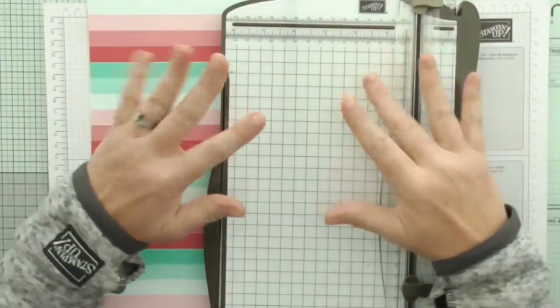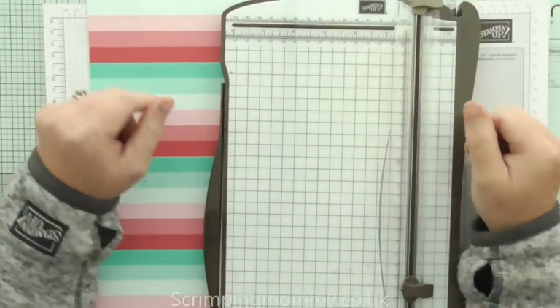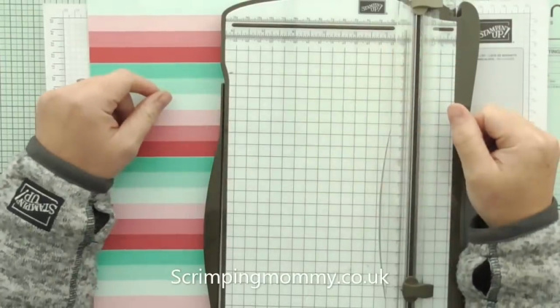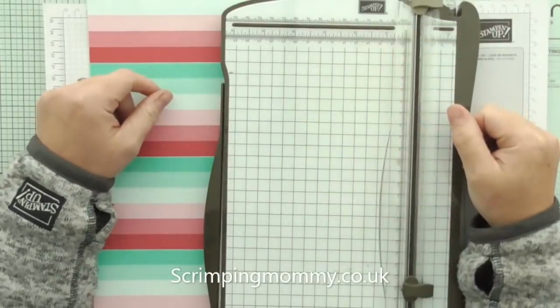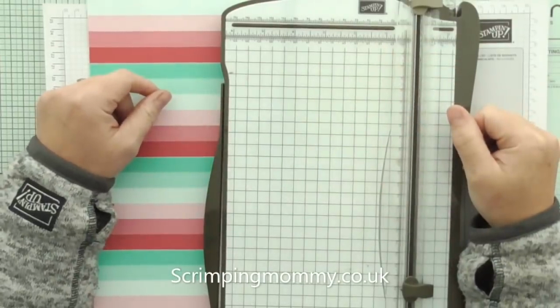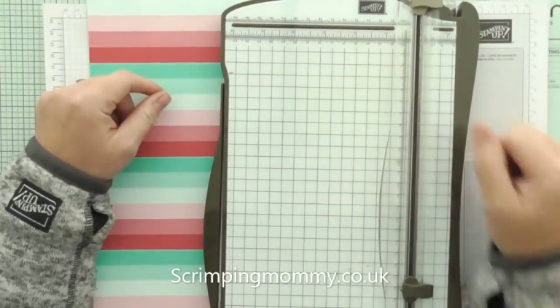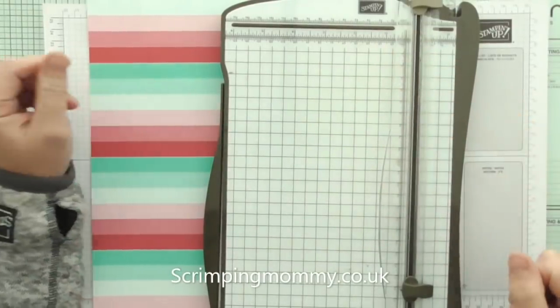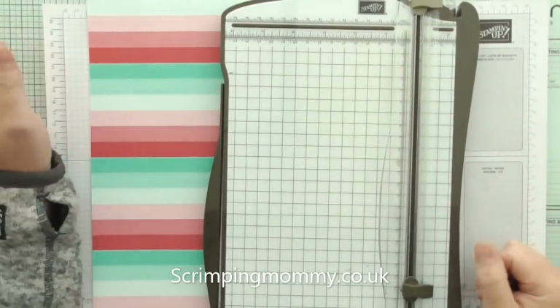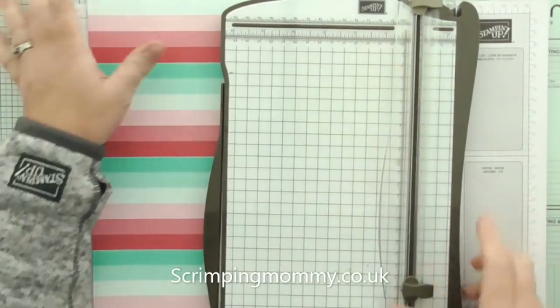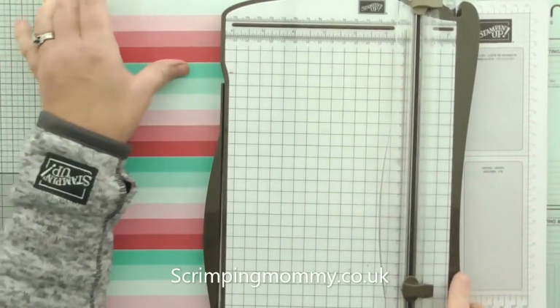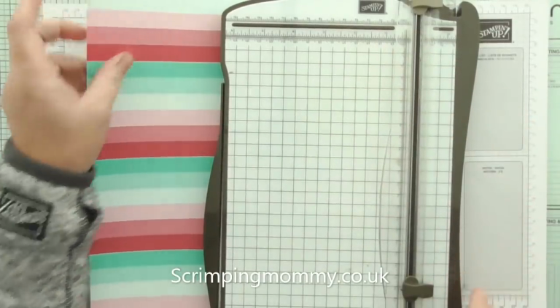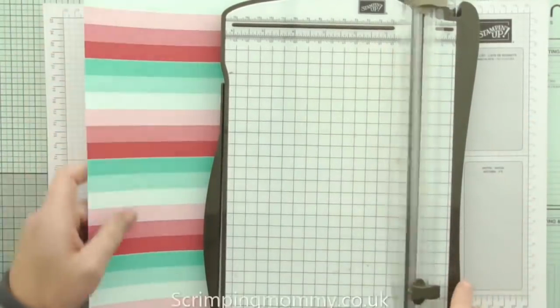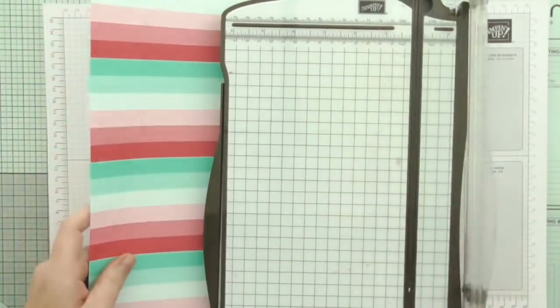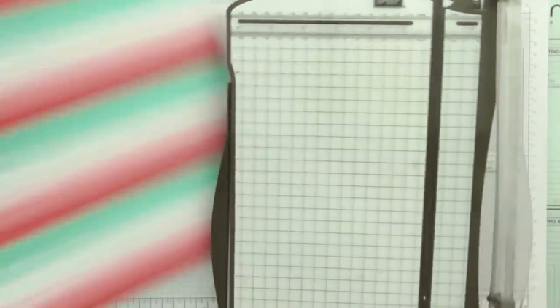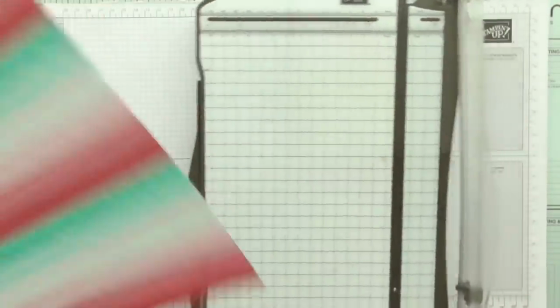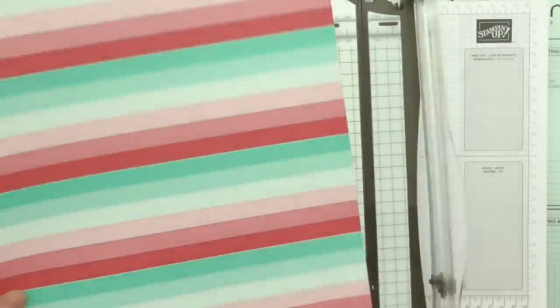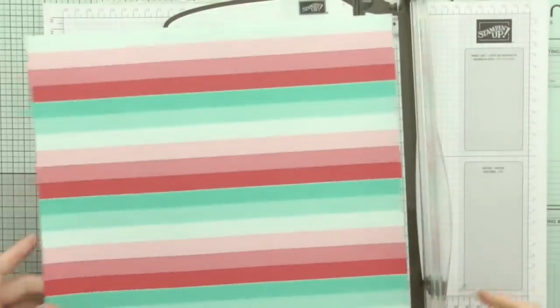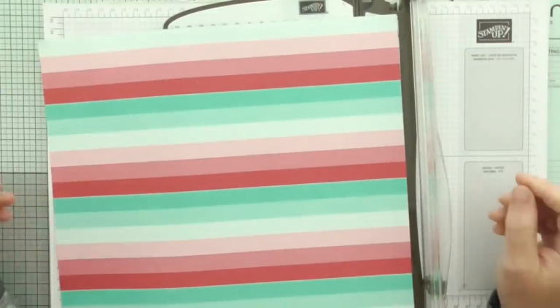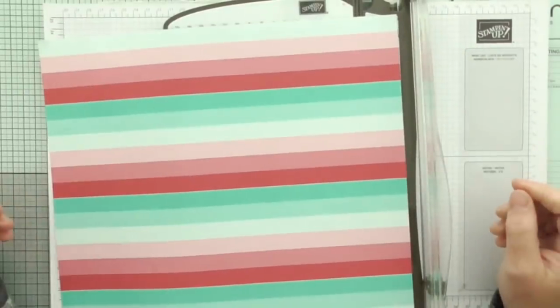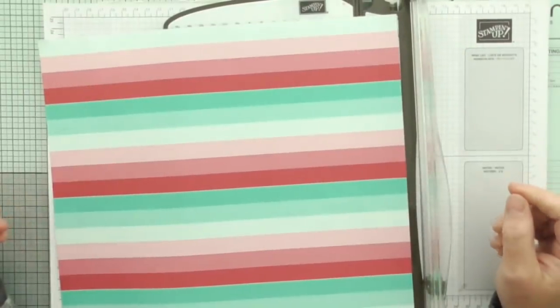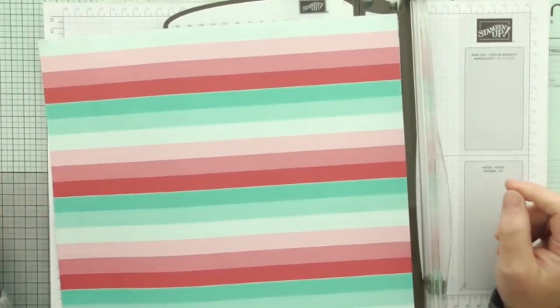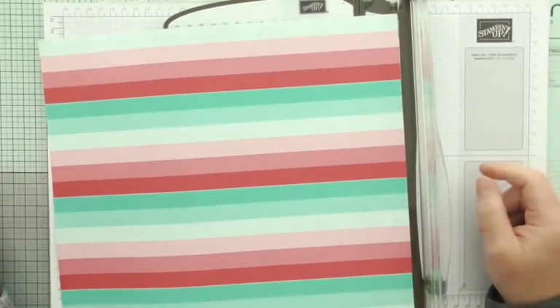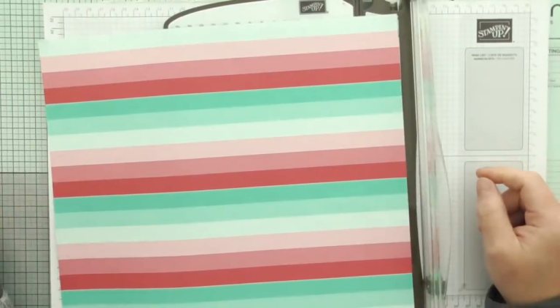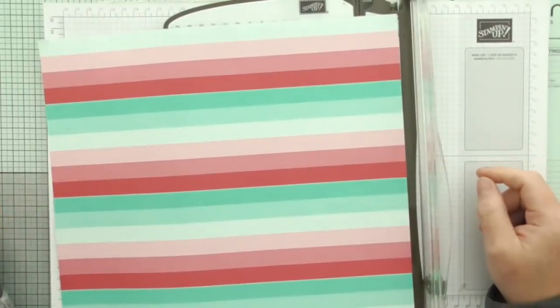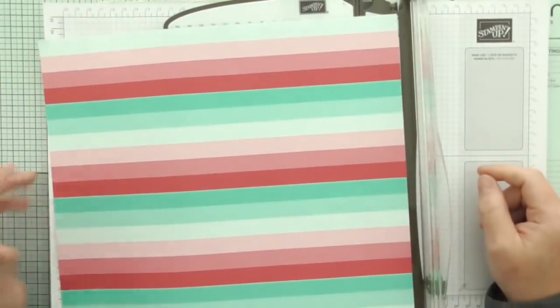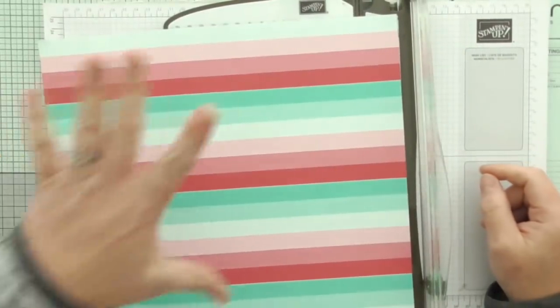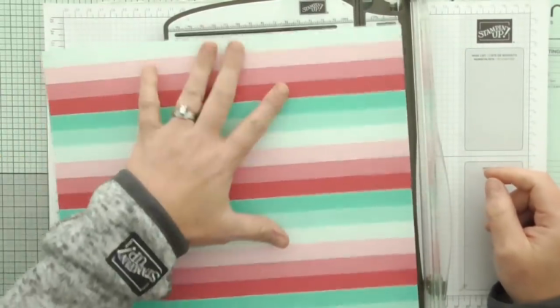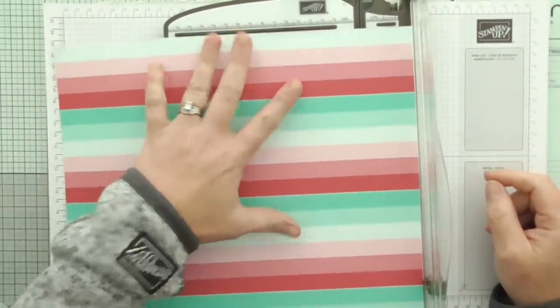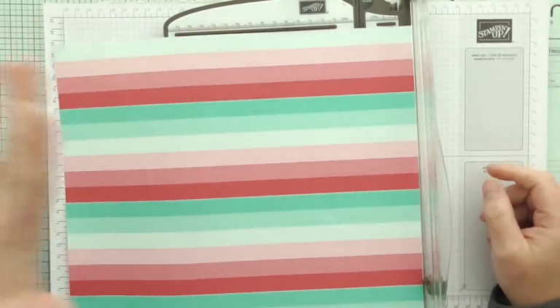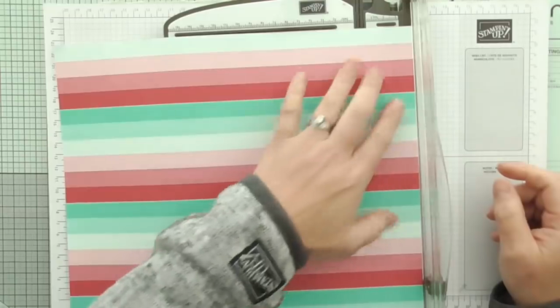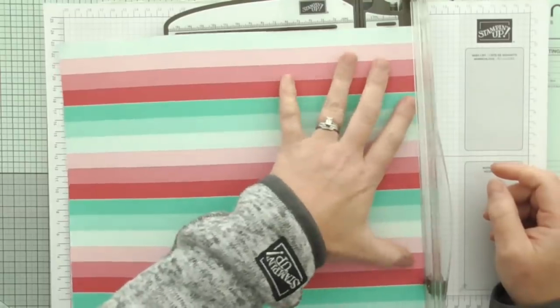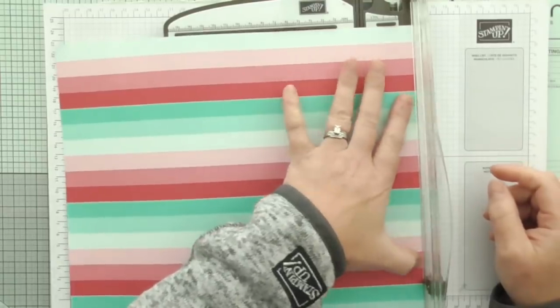Hello everyone, Amanda here from ScrimpingMommy.co.uk and today I'm going to show you how we can make two little bags from one sheet of 12 by 12.